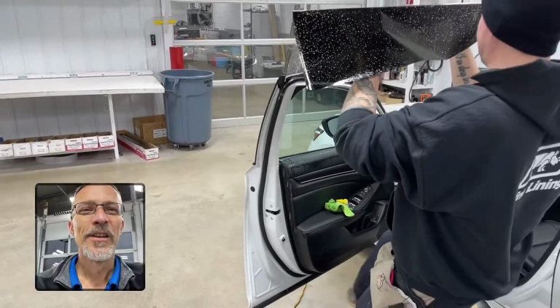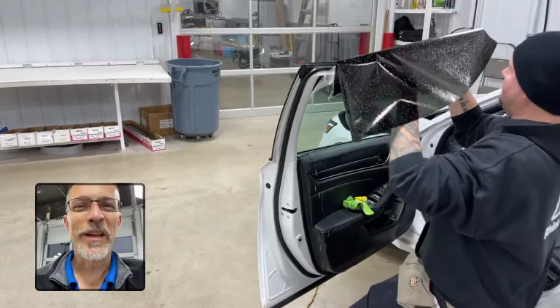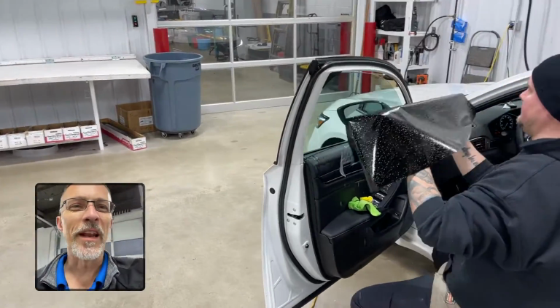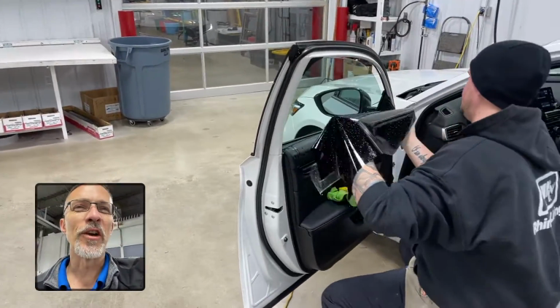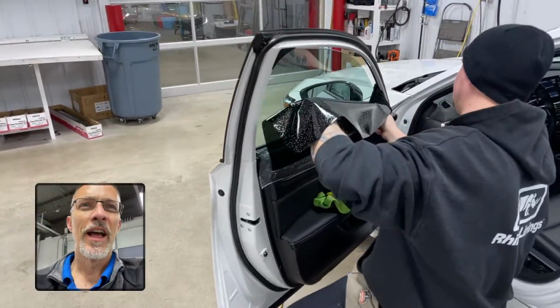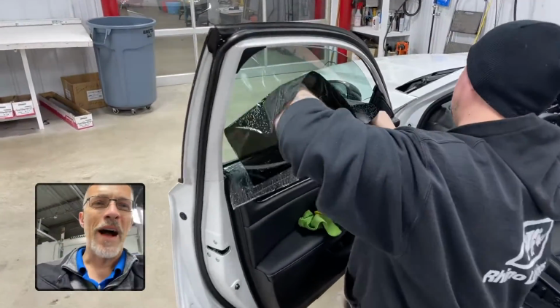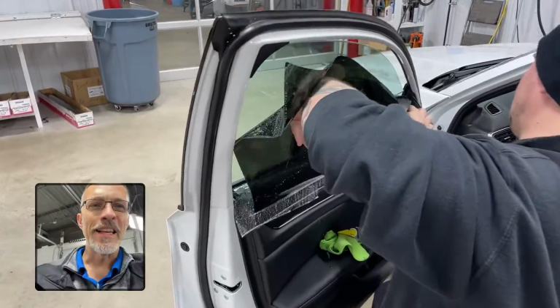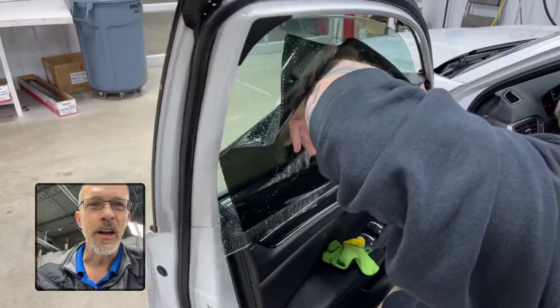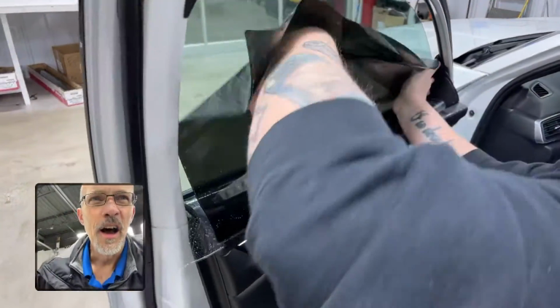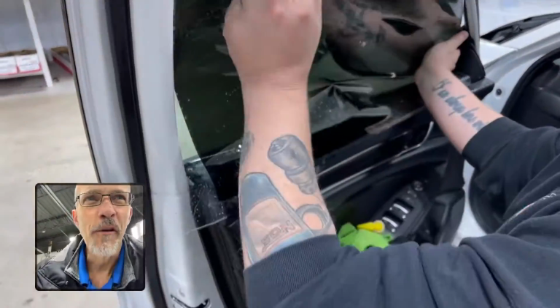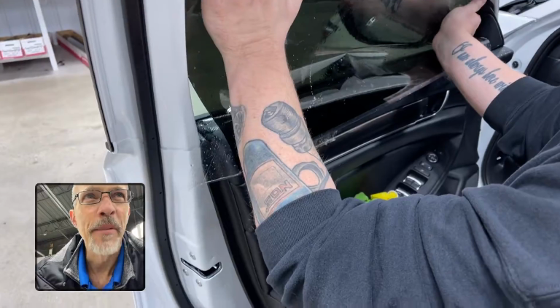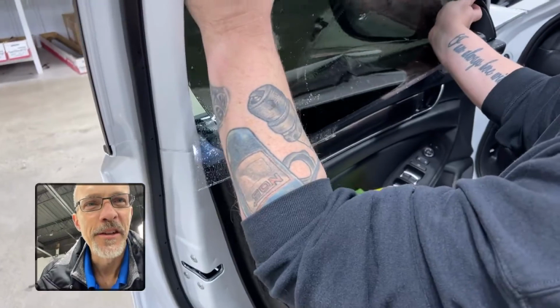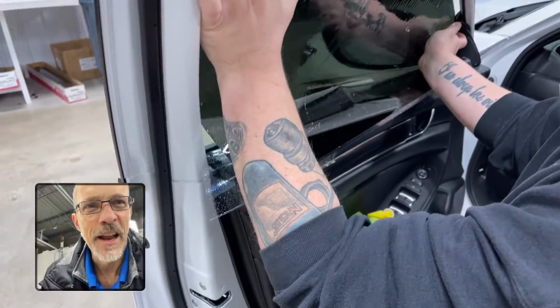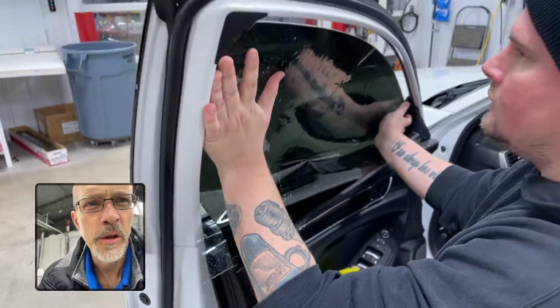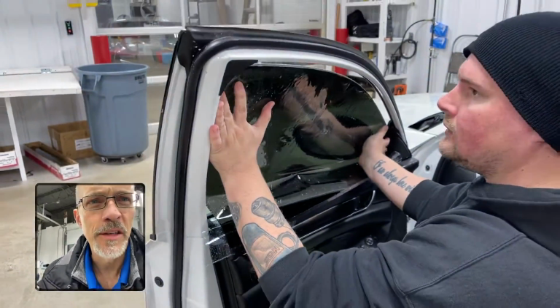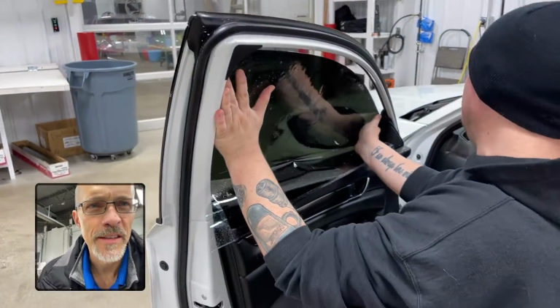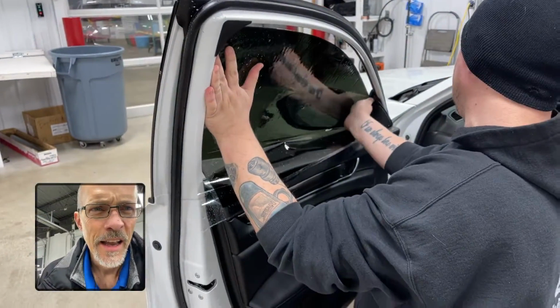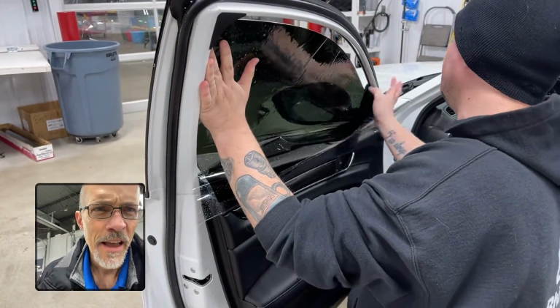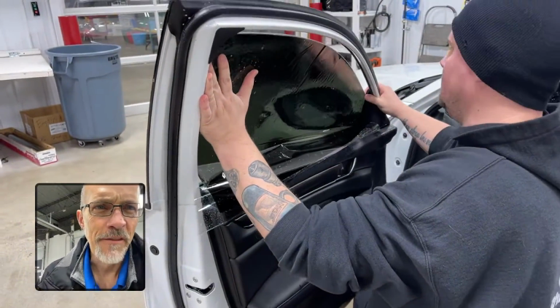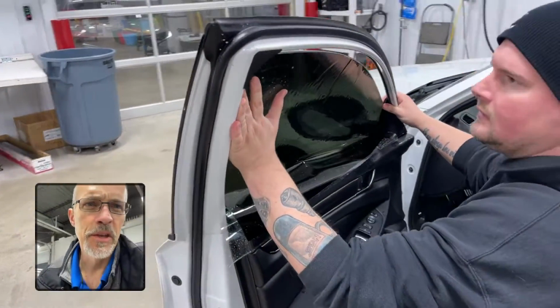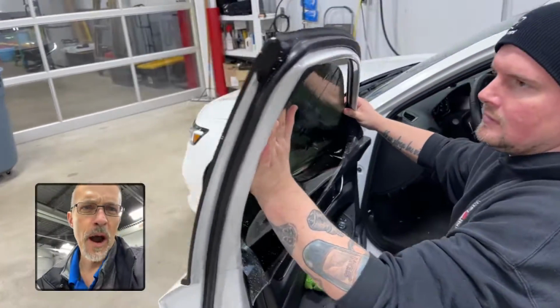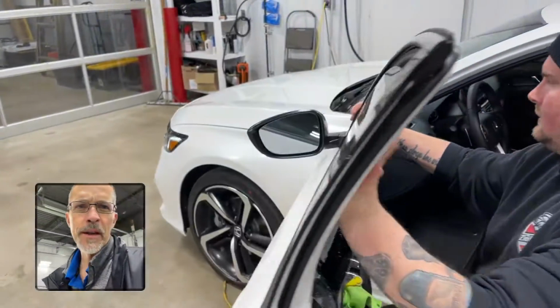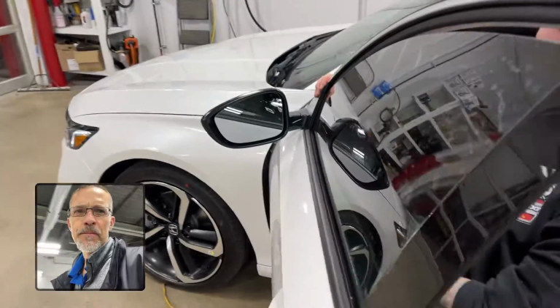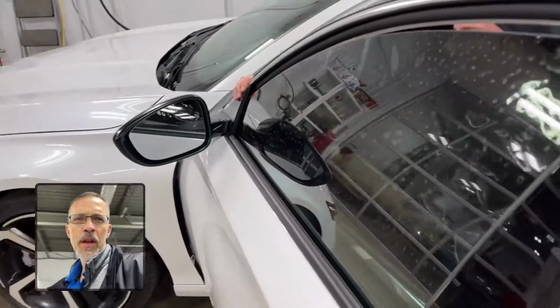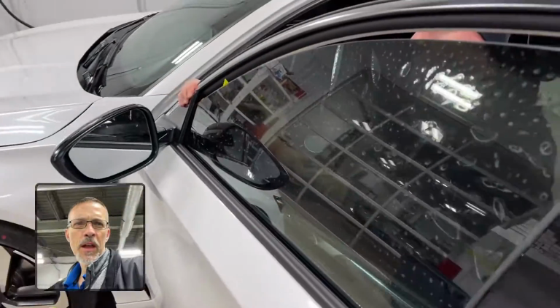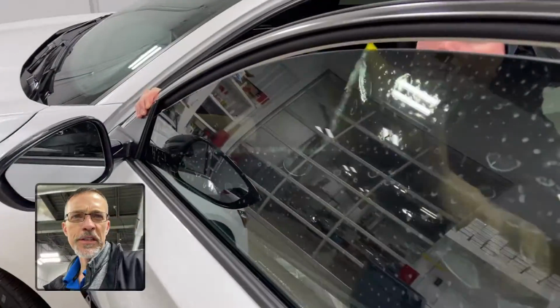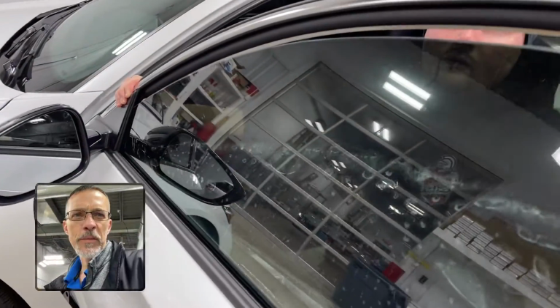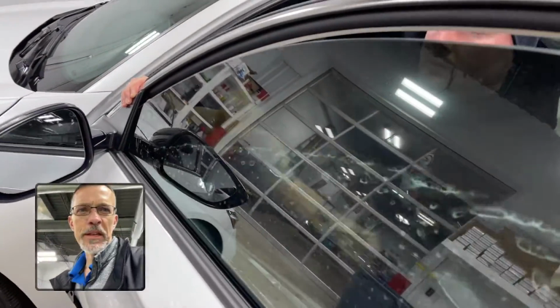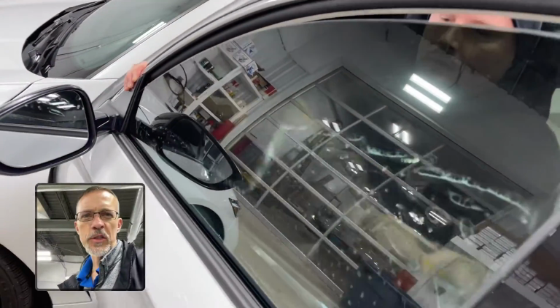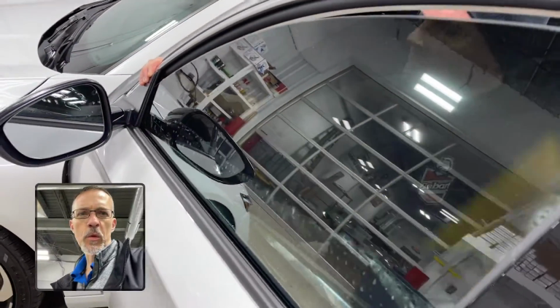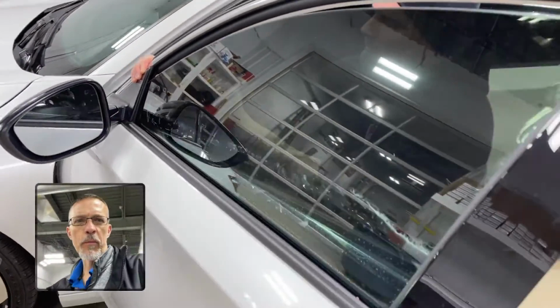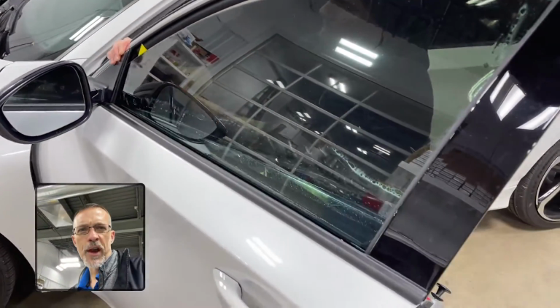We just want to take a minute and show you a behind-the-scenes look of window film application. There's a lot of artwork that goes into this. They have to get the film positioned properly. You're gonna see all those bubbles as he starts to squeegee the water and moisture out.